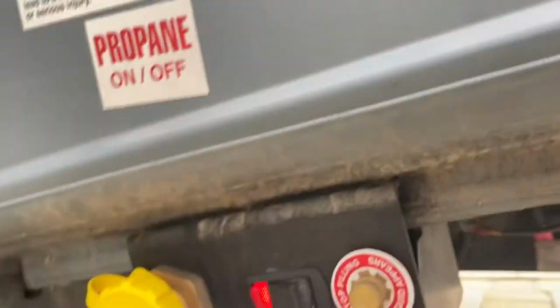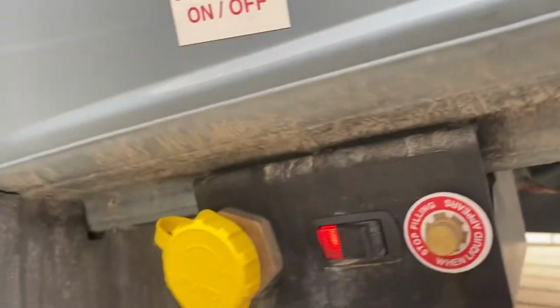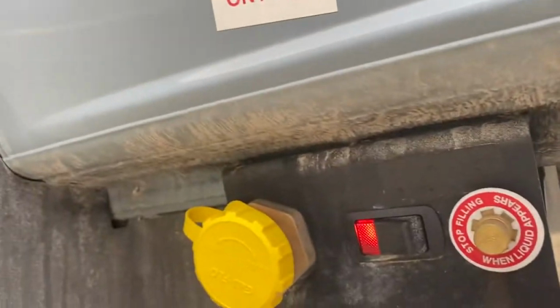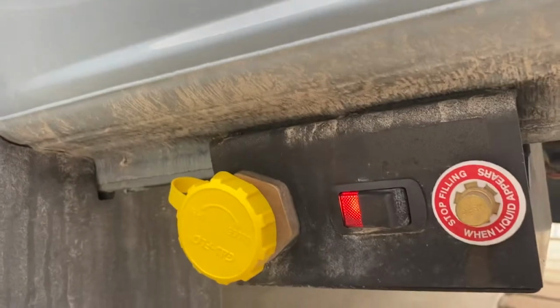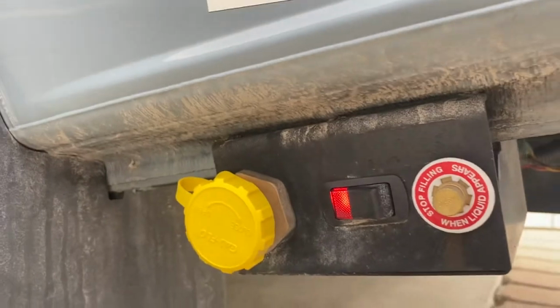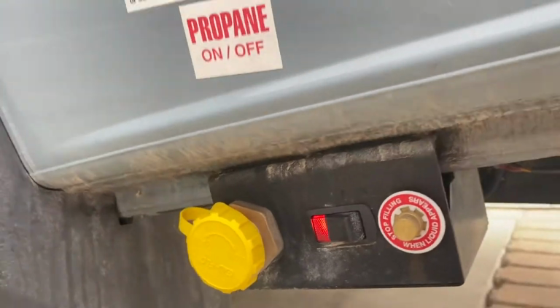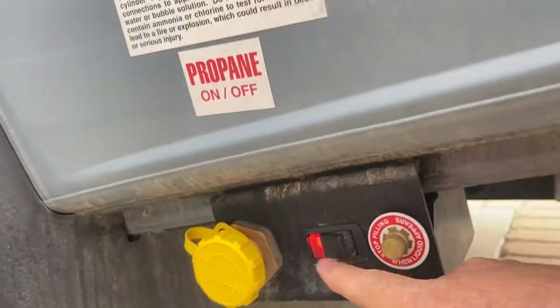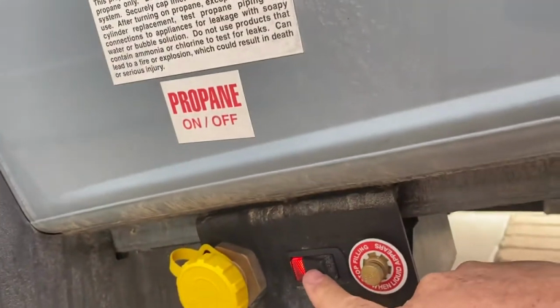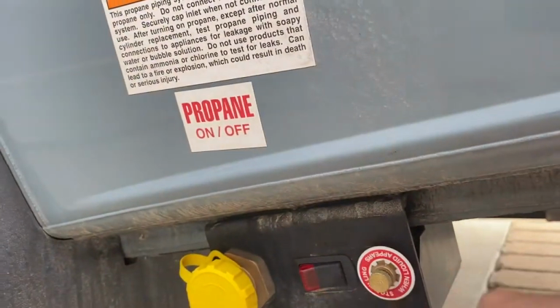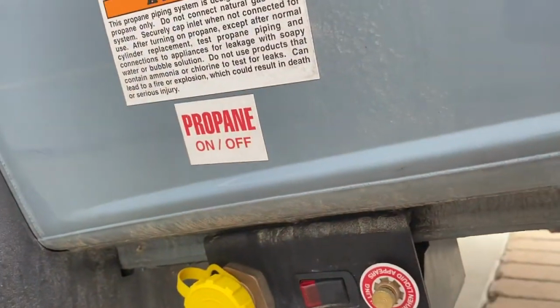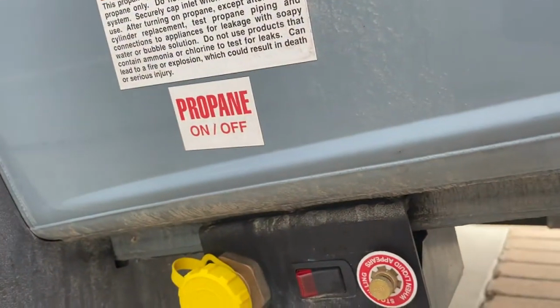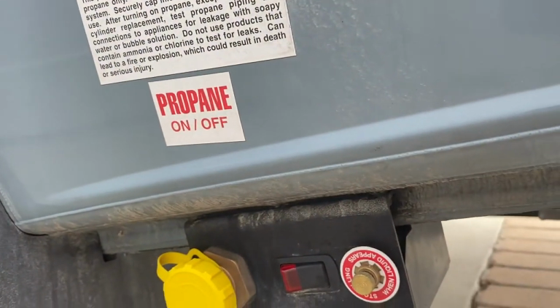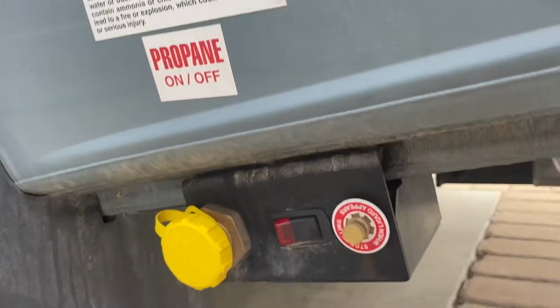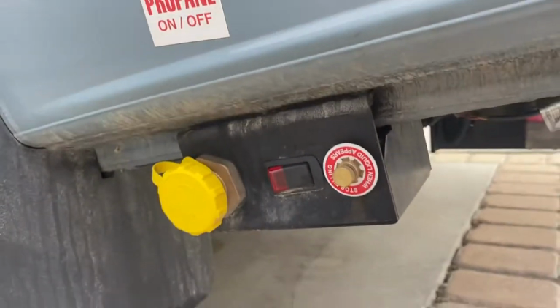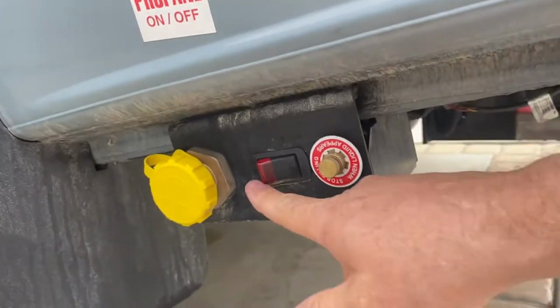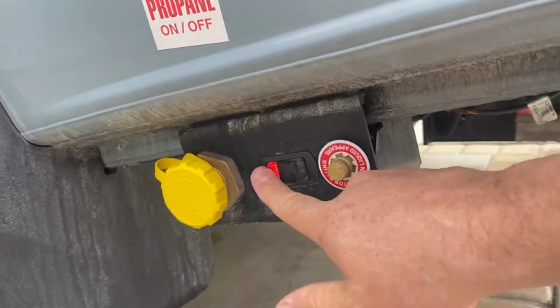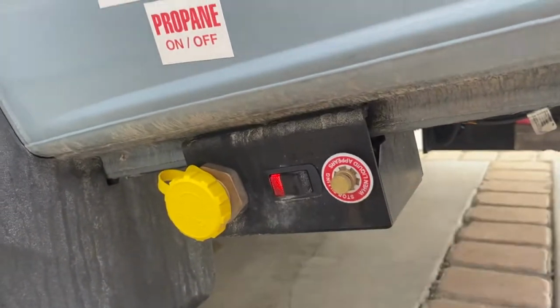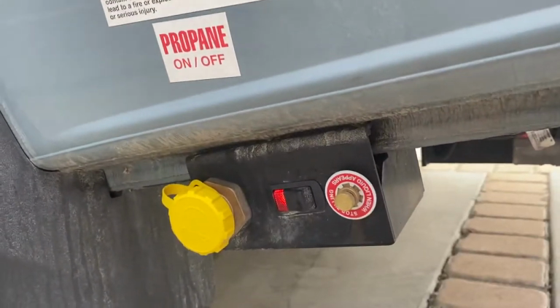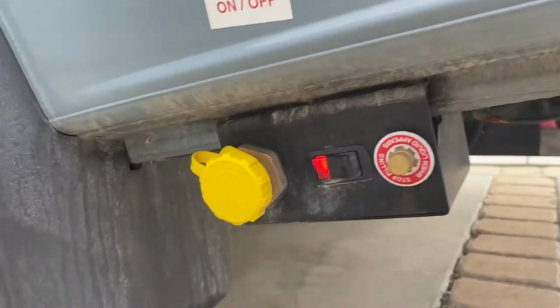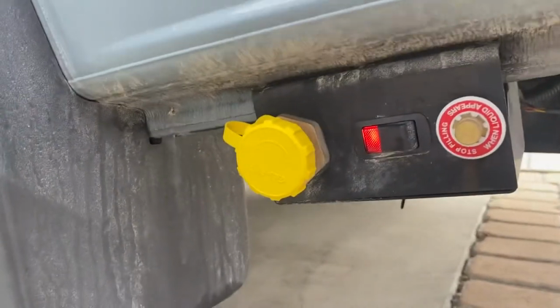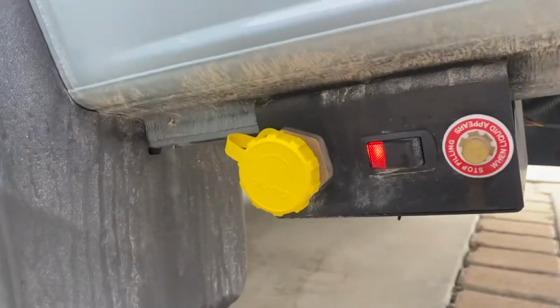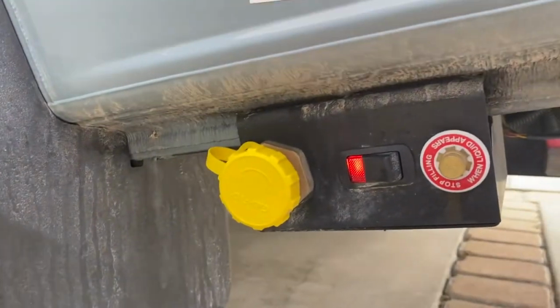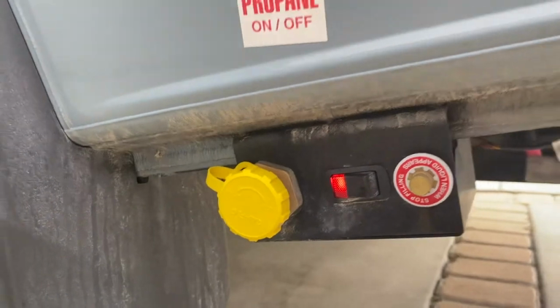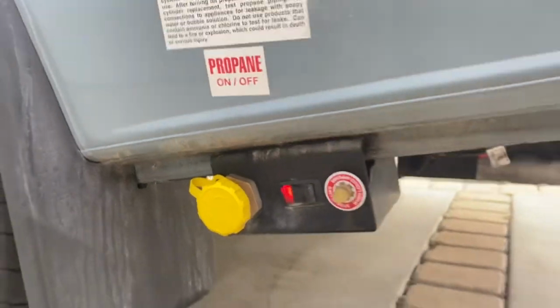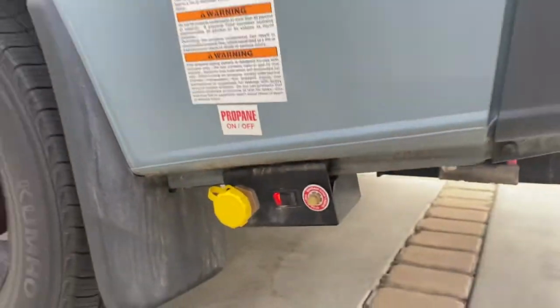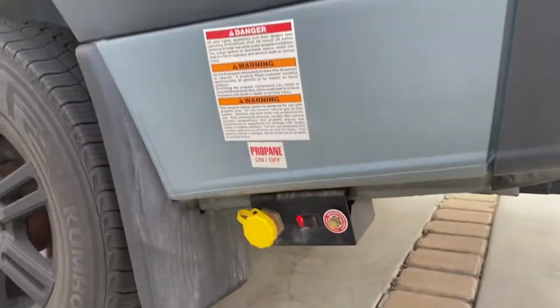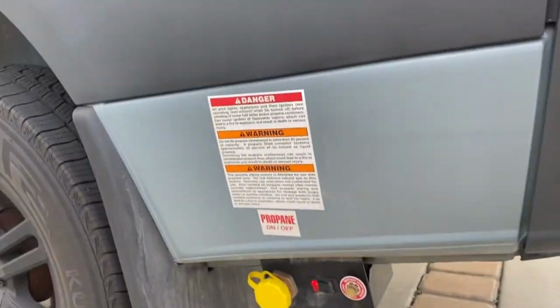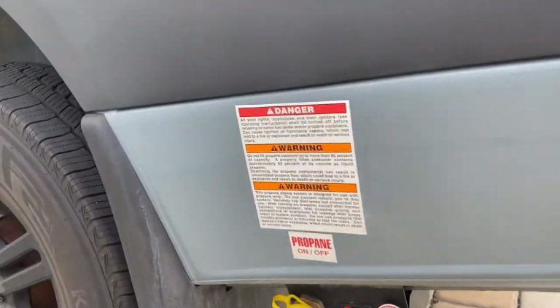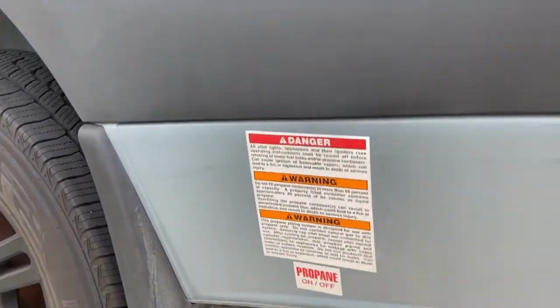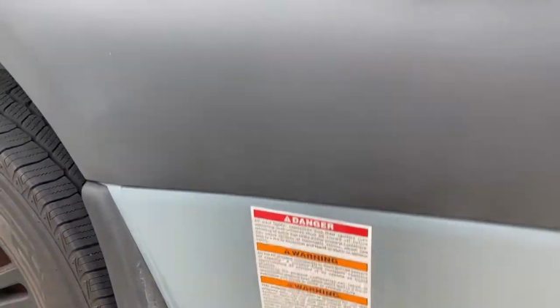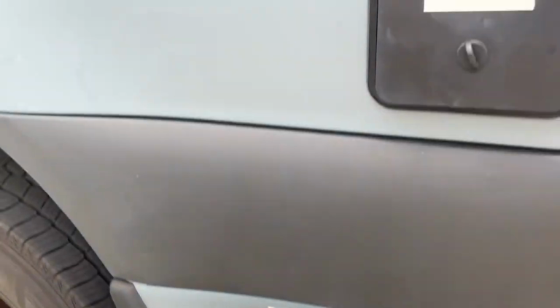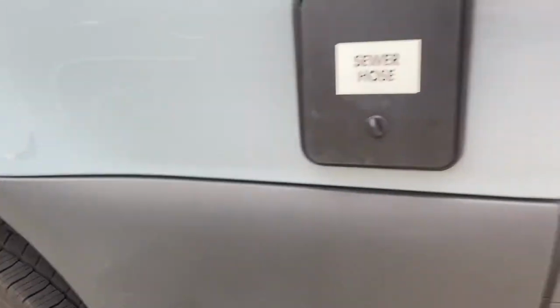There's your propane. If you don't want the propane, you can have it off. If you're going to run the propane, you turn it on. Propane is for your heat.